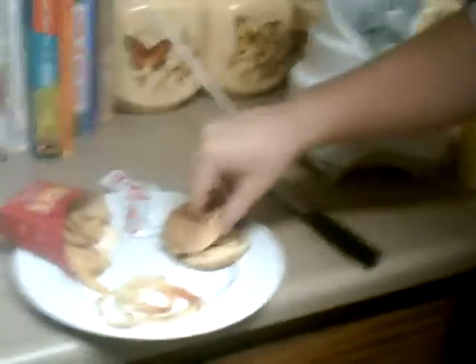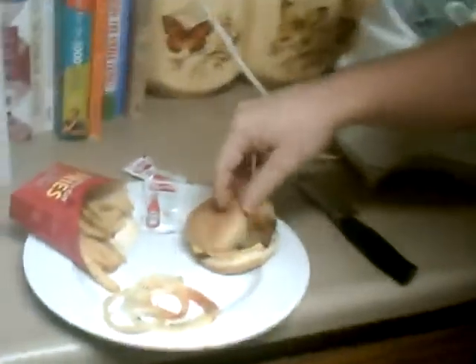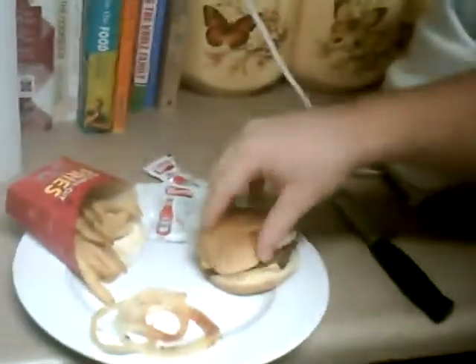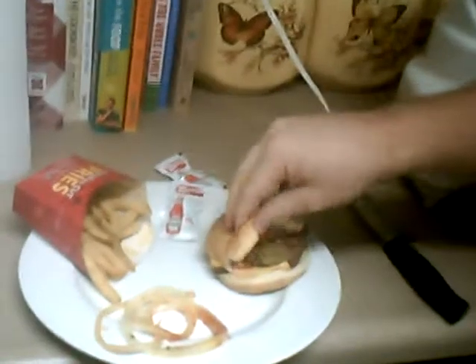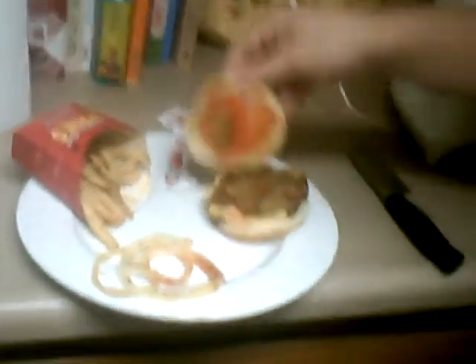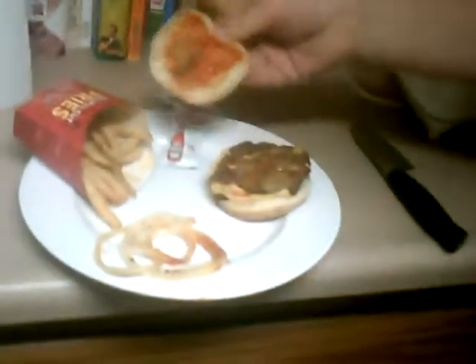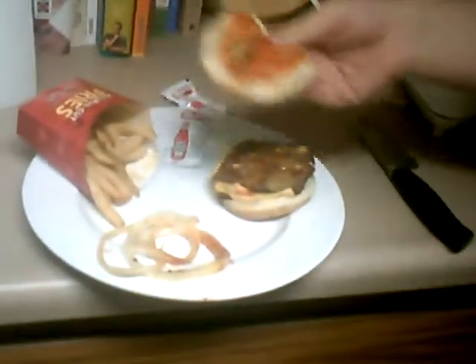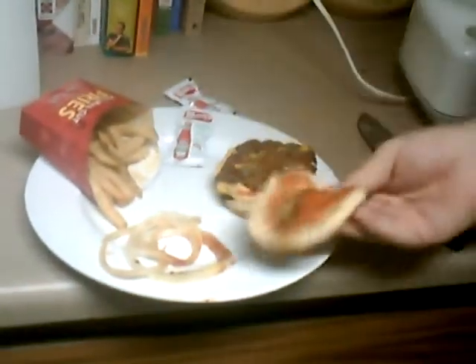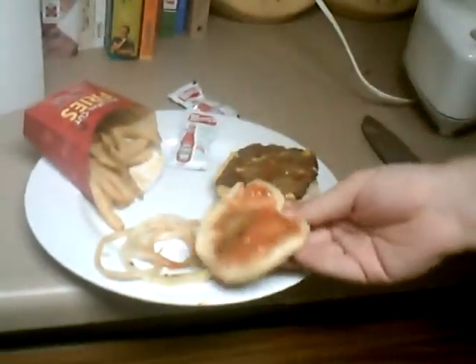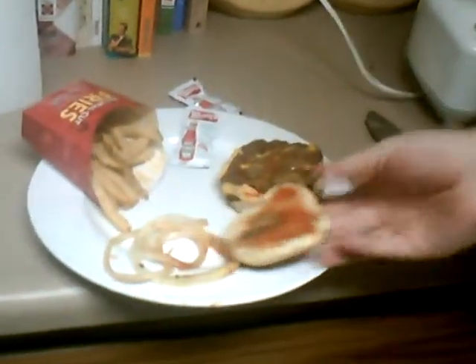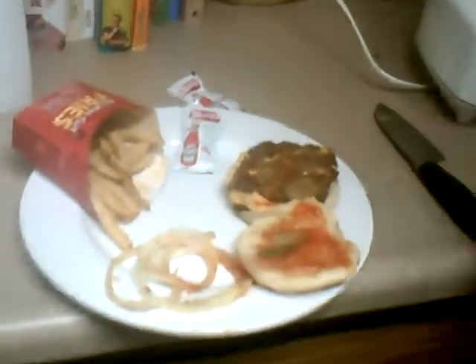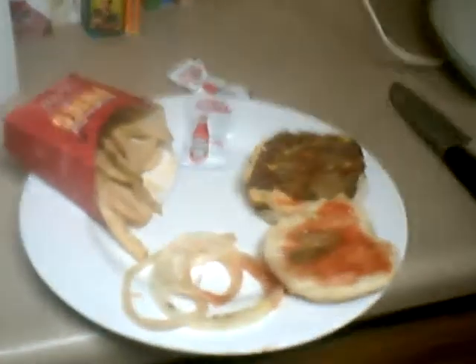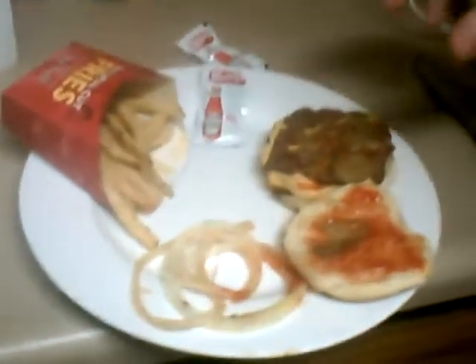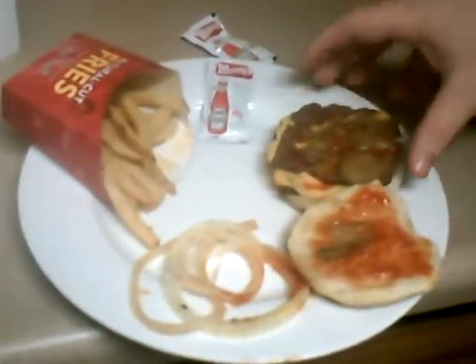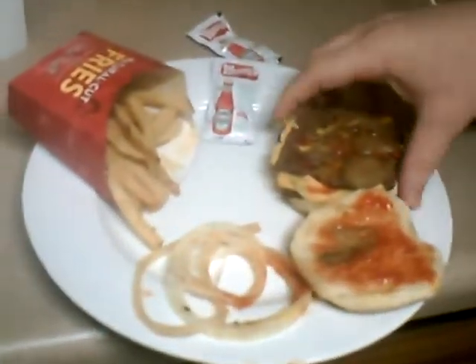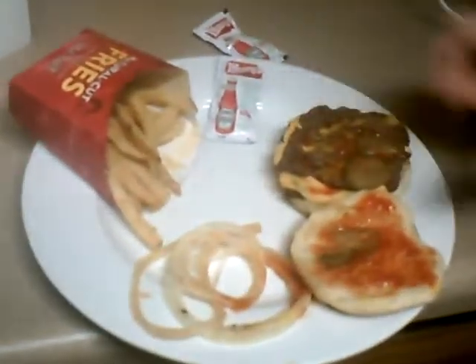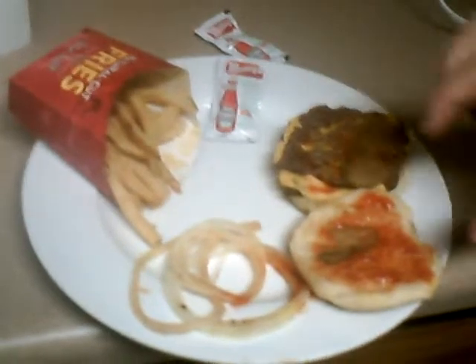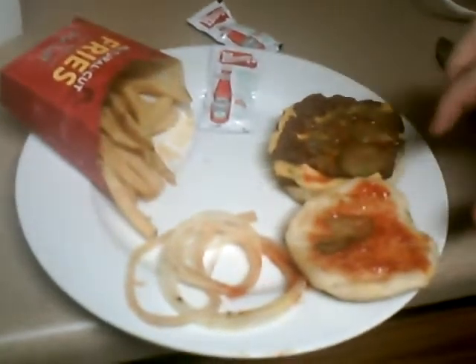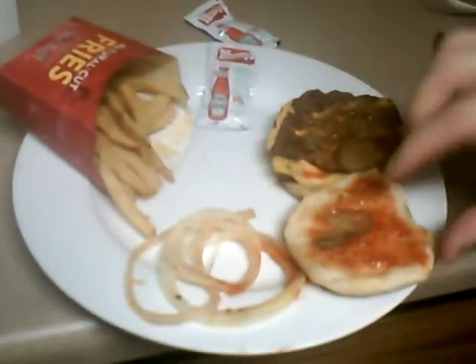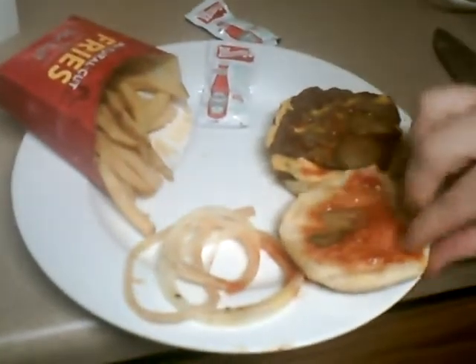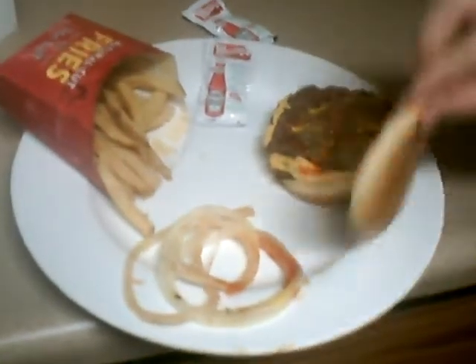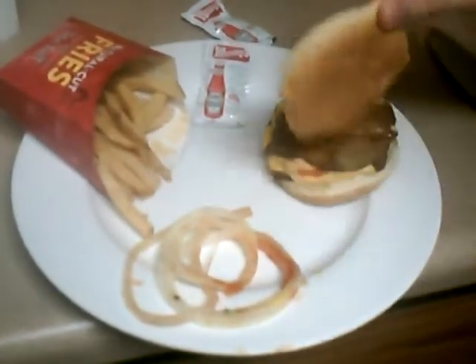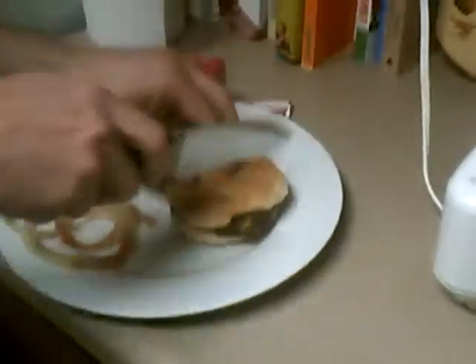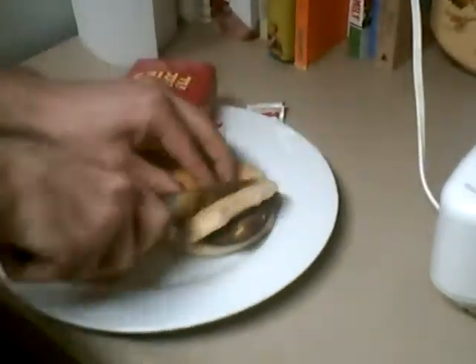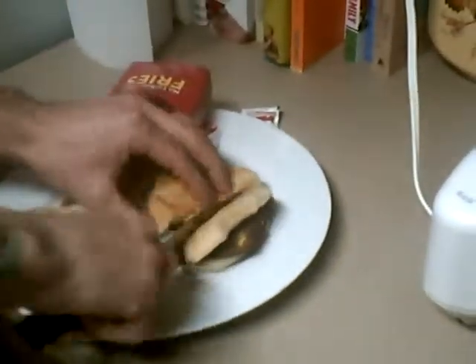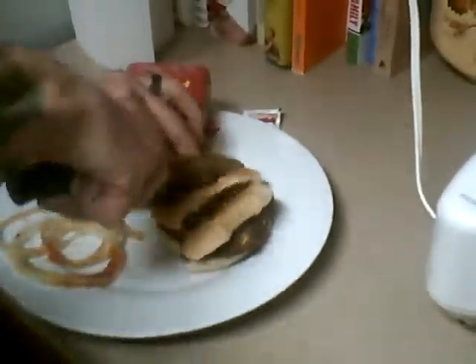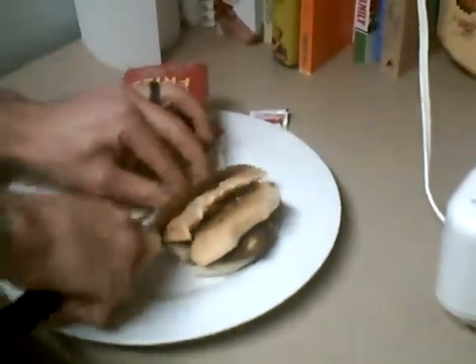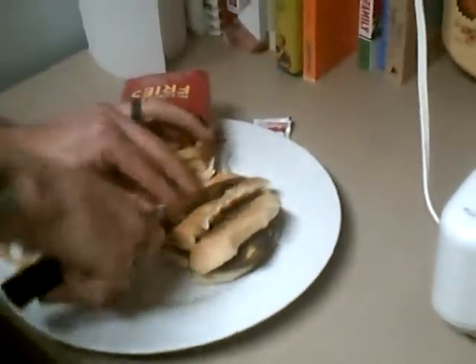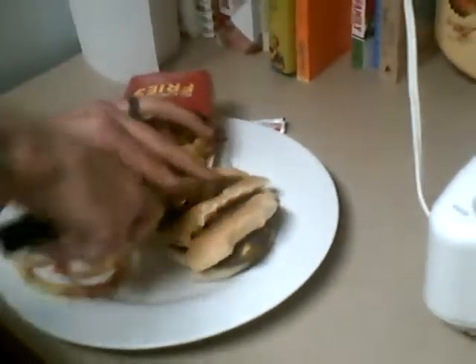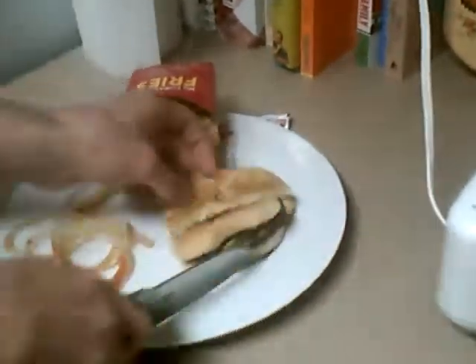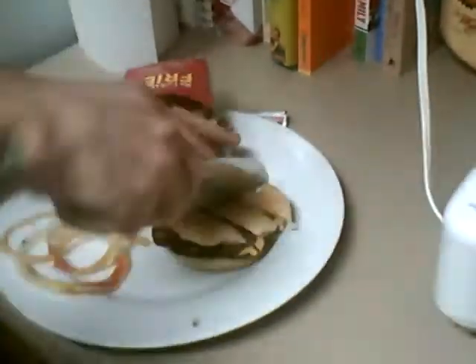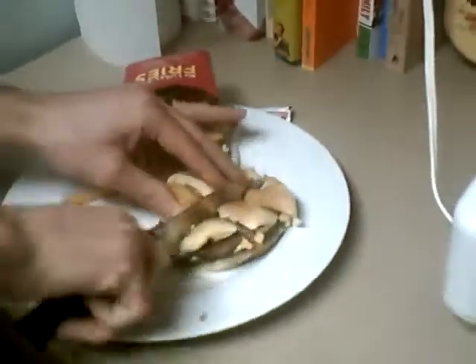We got some Wendy's here, and I took the onions off because I don't like onions that much. So we're probably gonna chop it up — we're gonna probably cut it into small pieces like that.